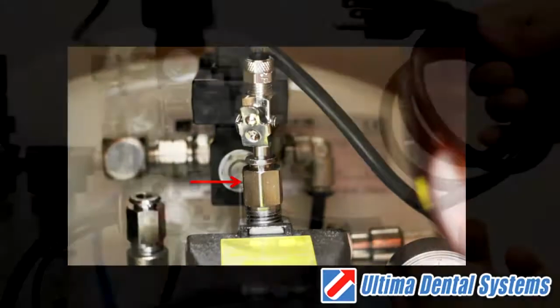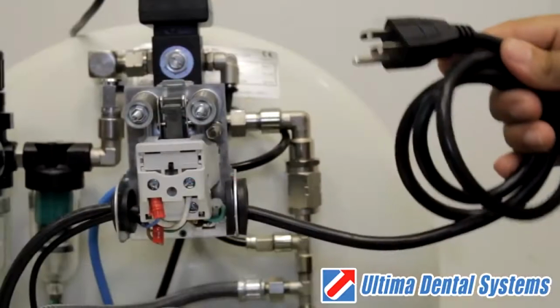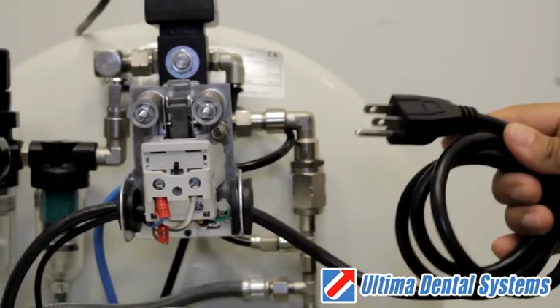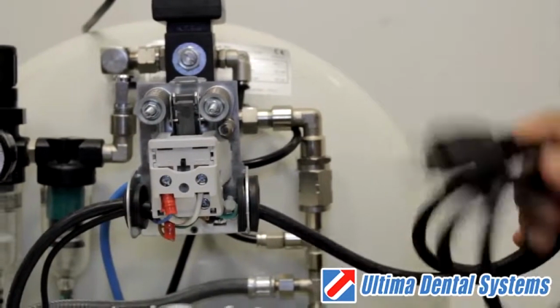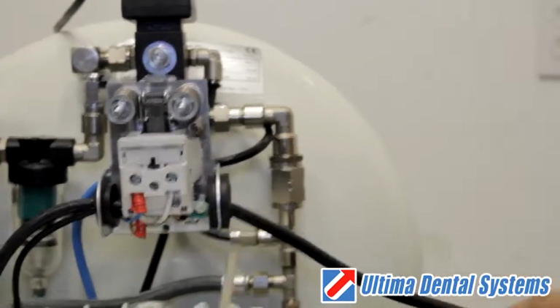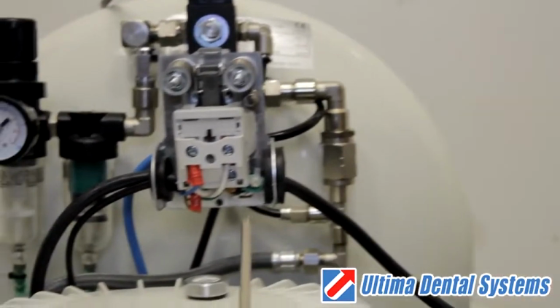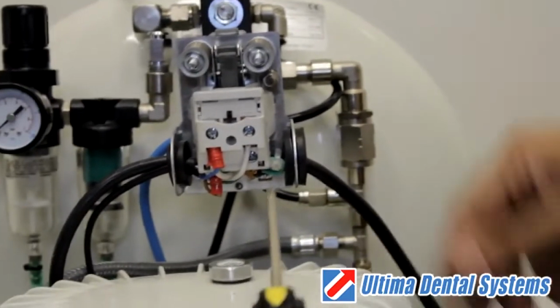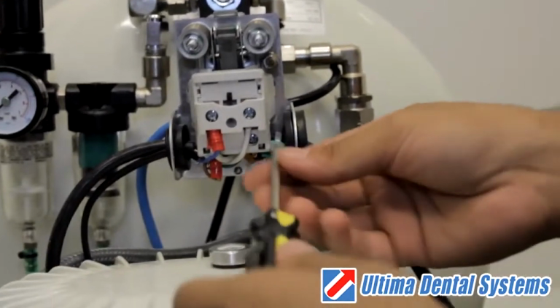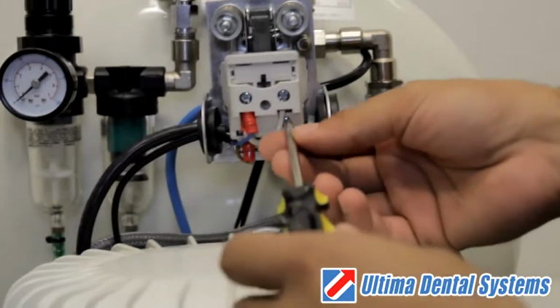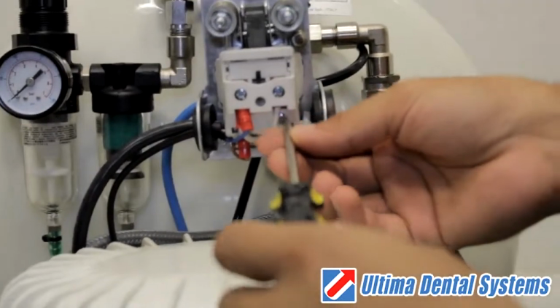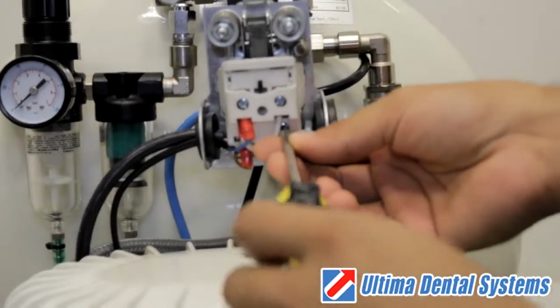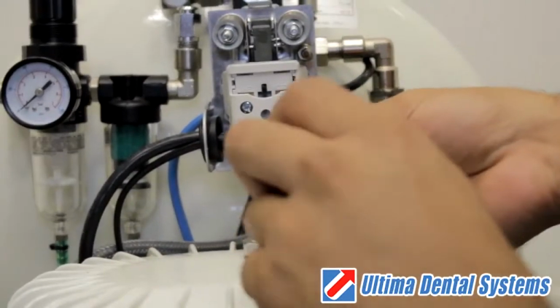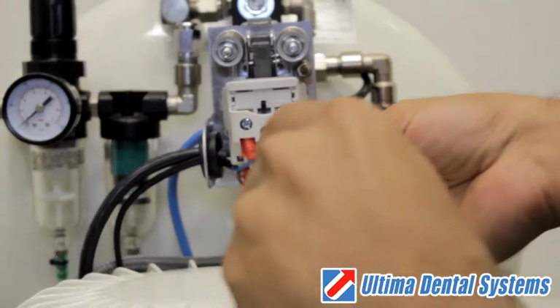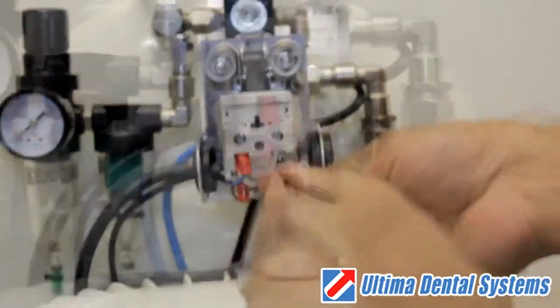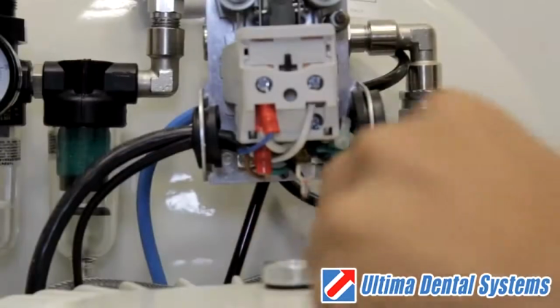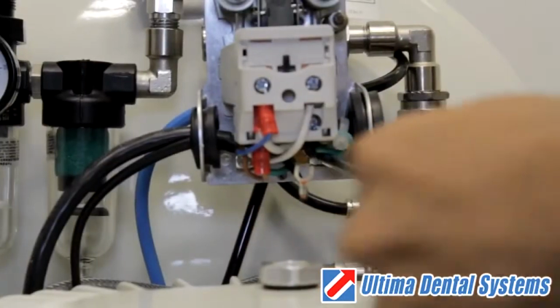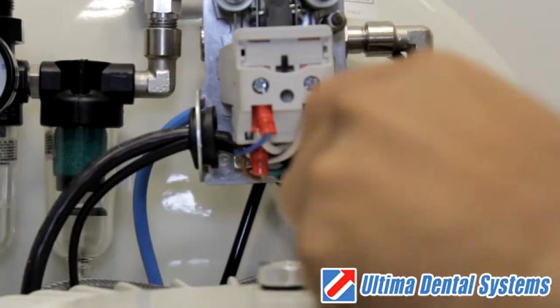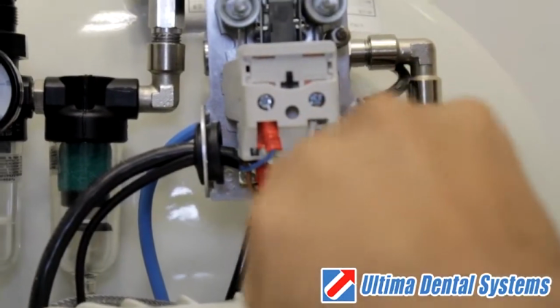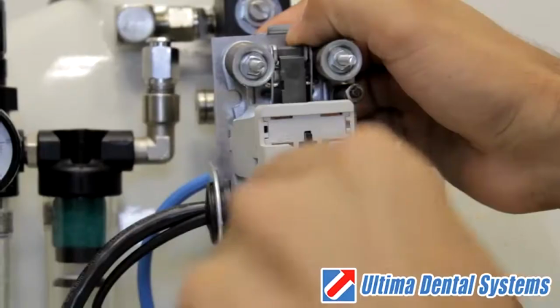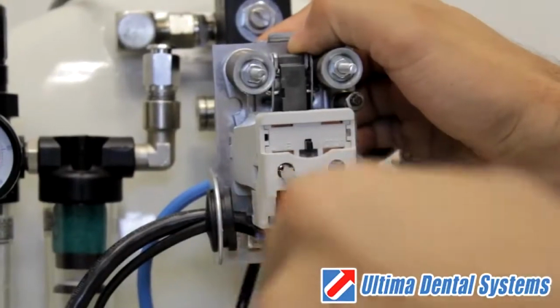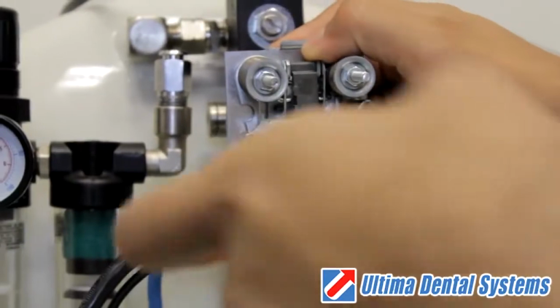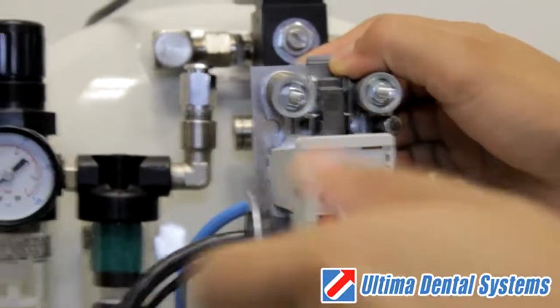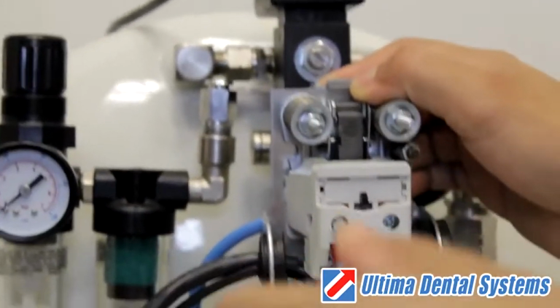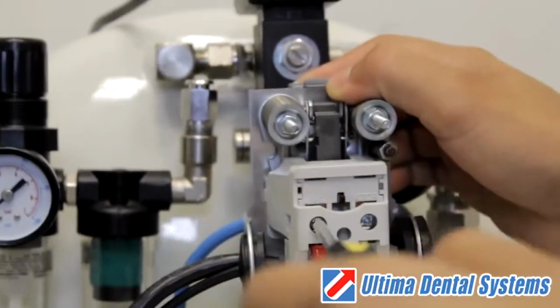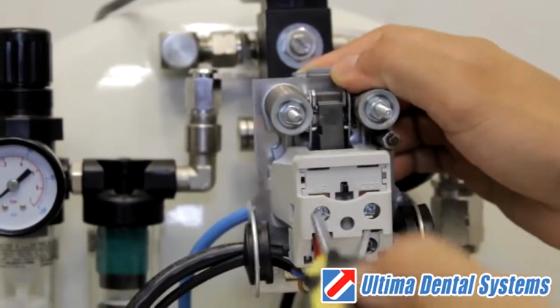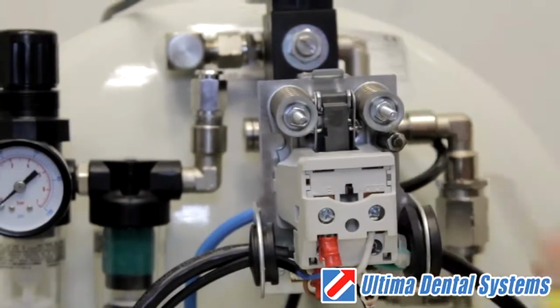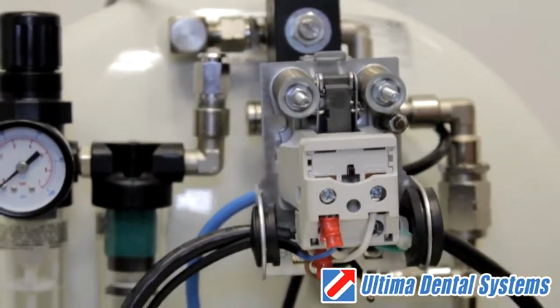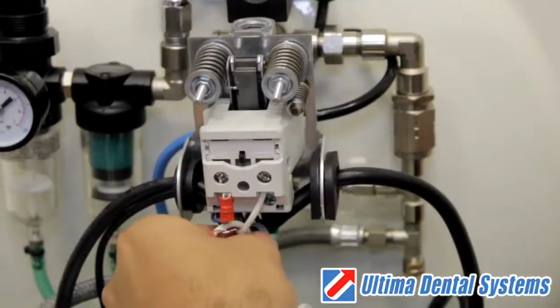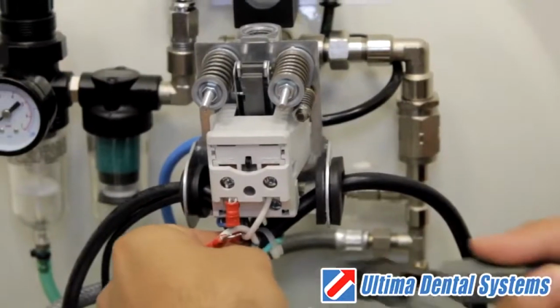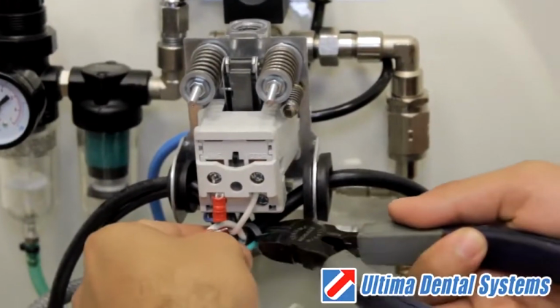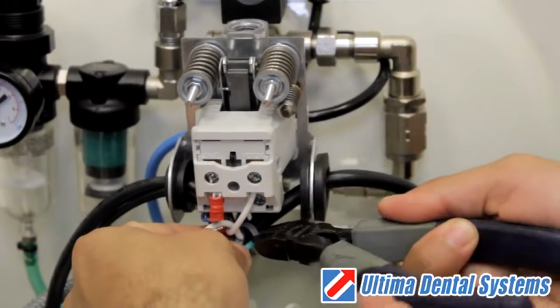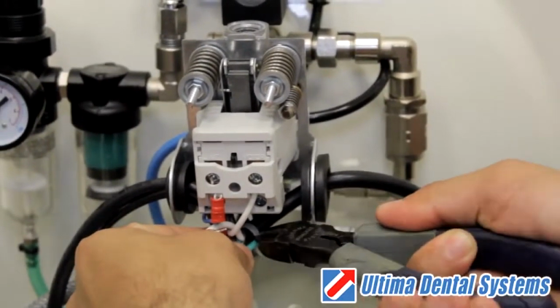Next, we want to remove all the electrical wiring from the pressure switch. Unscrew all of the connections from the pressure switch and cut the zip ties that hold them in place for easy removal.